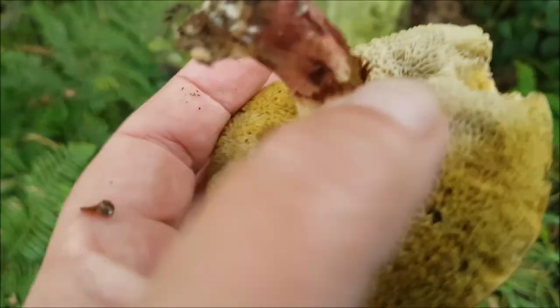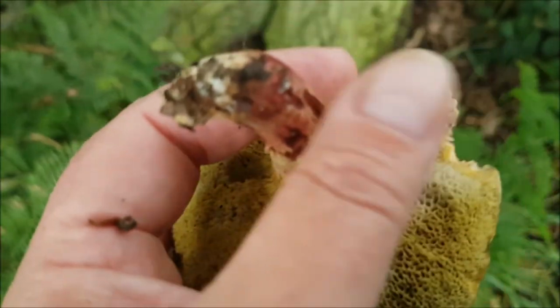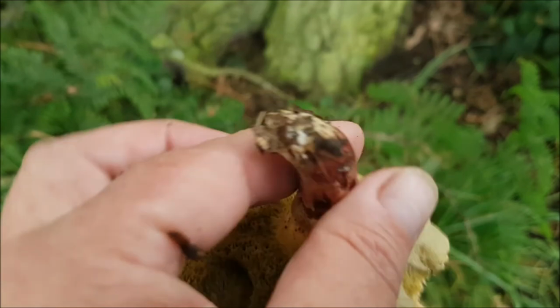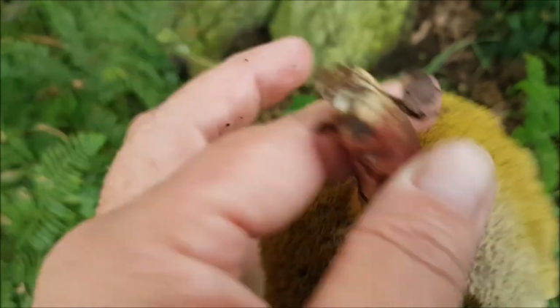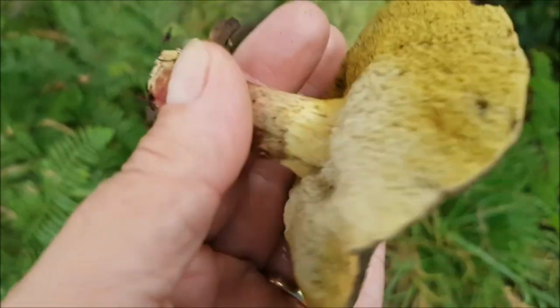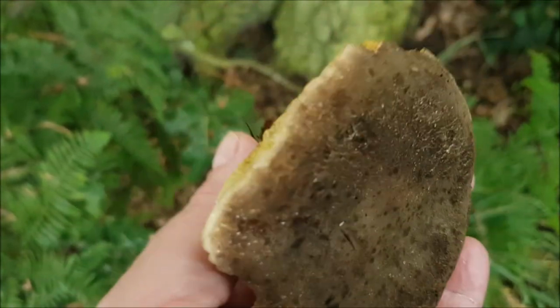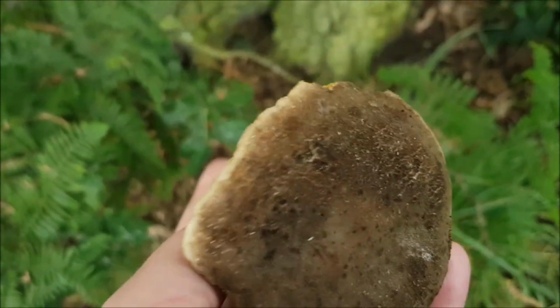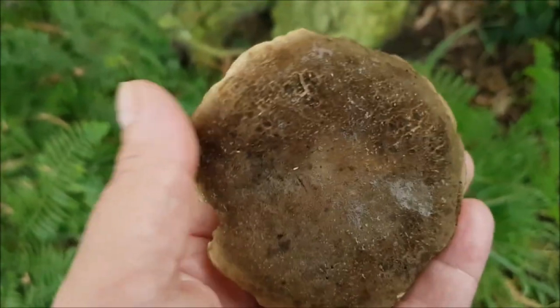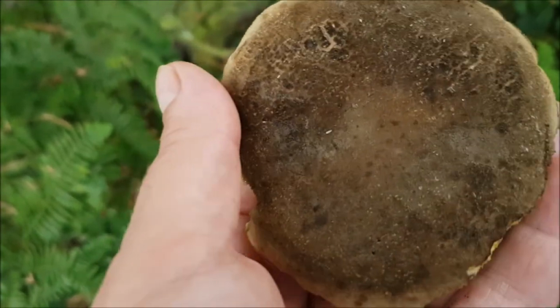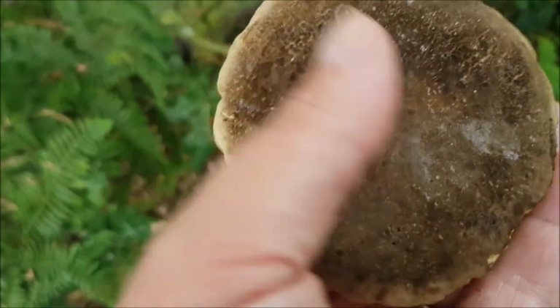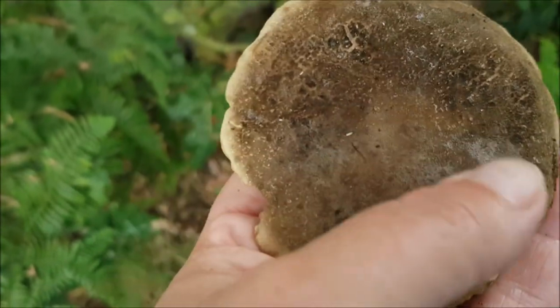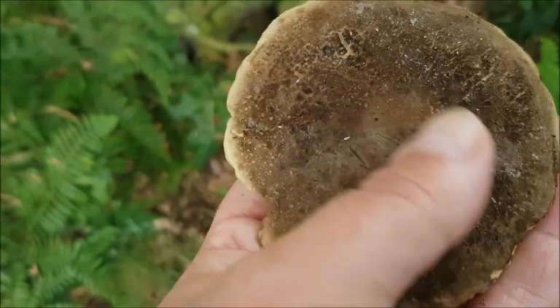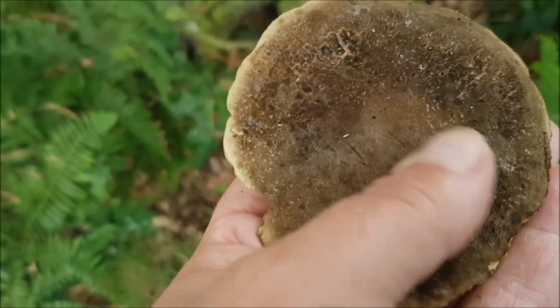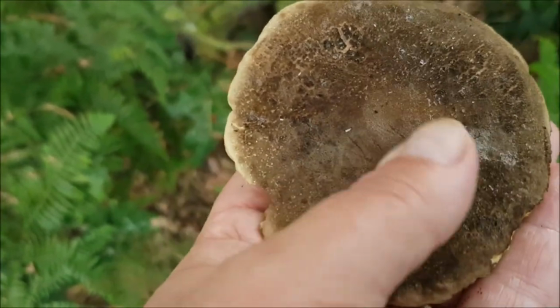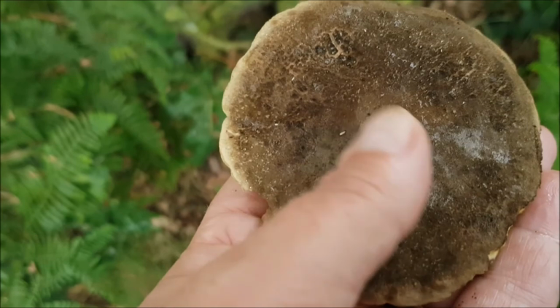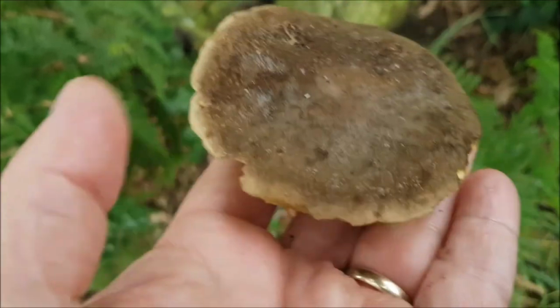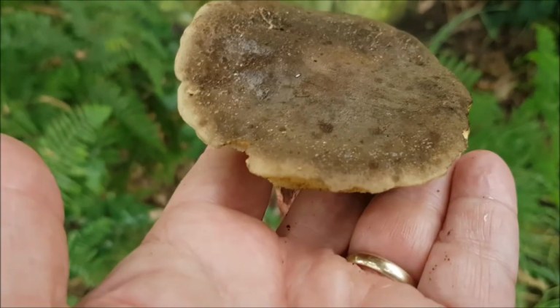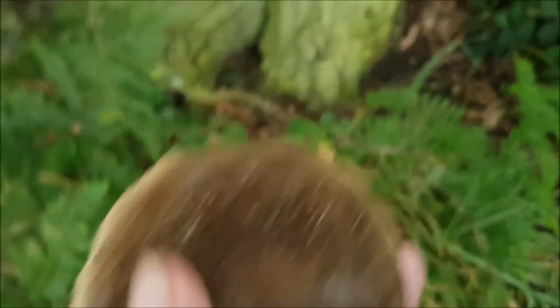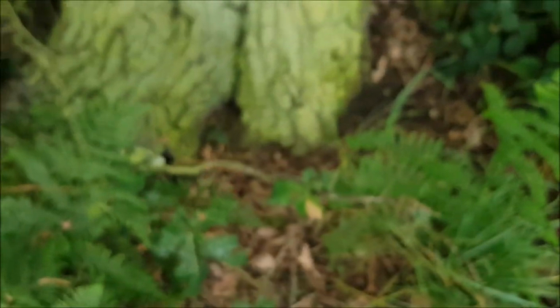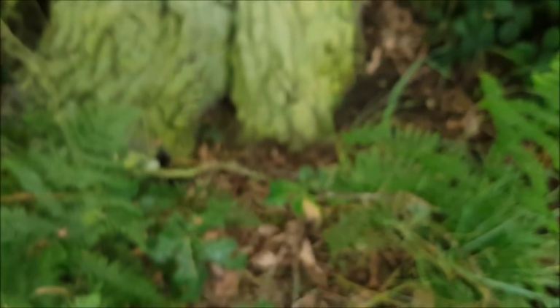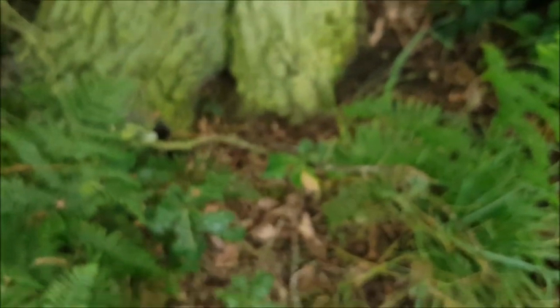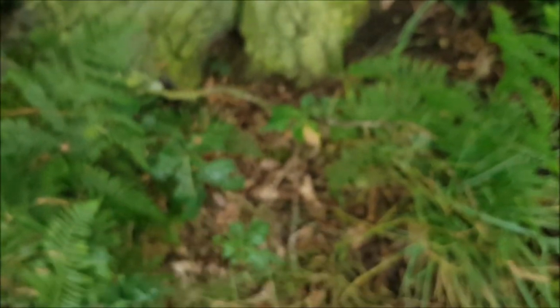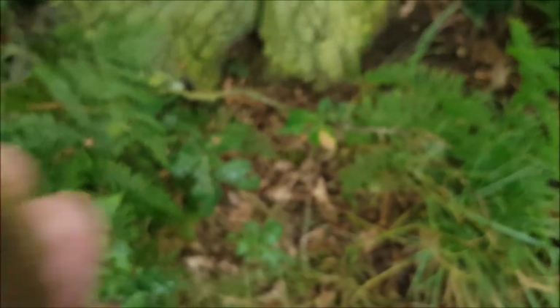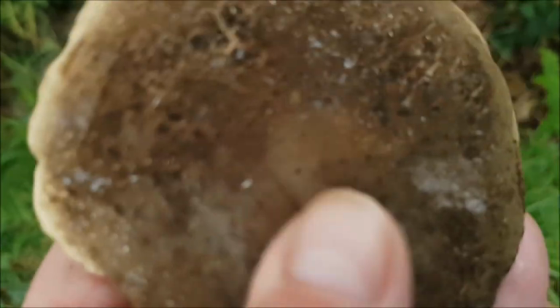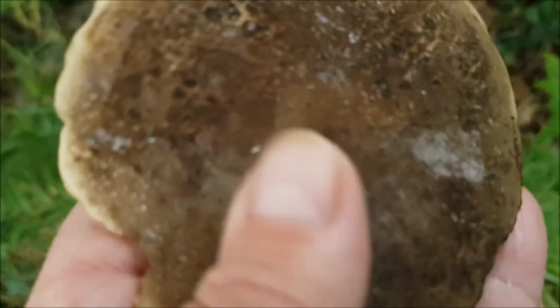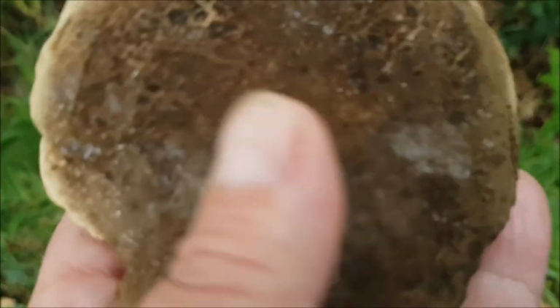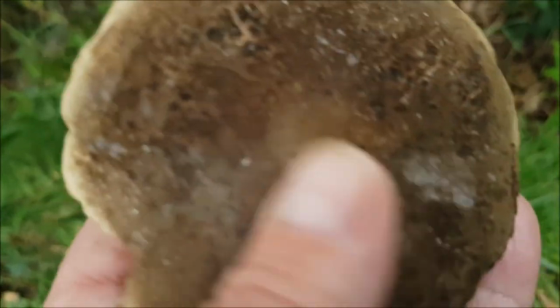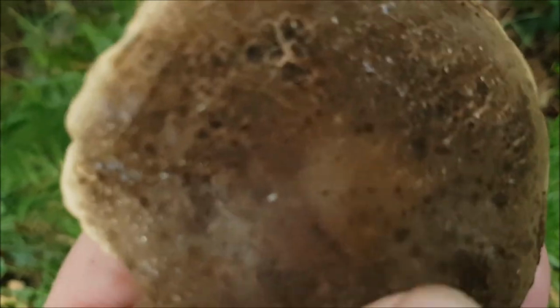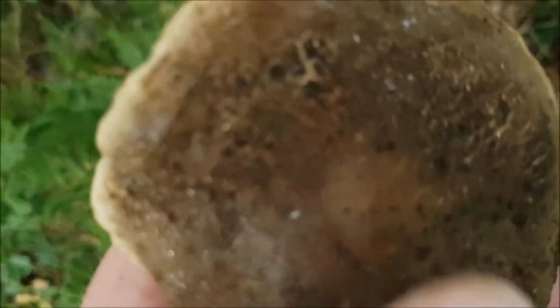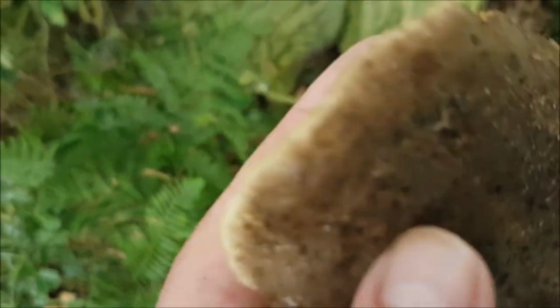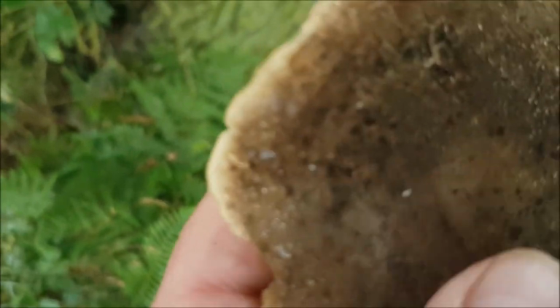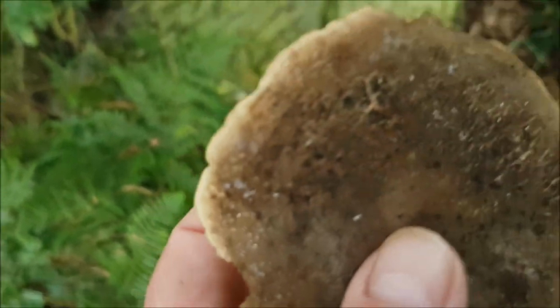Put it back. Spread all those lovely spores. It could be a Suede bolete actually, it's quite suedey — just because it's wet.